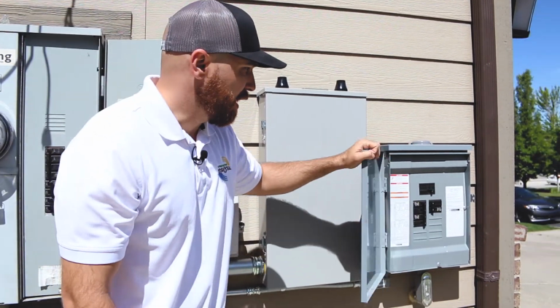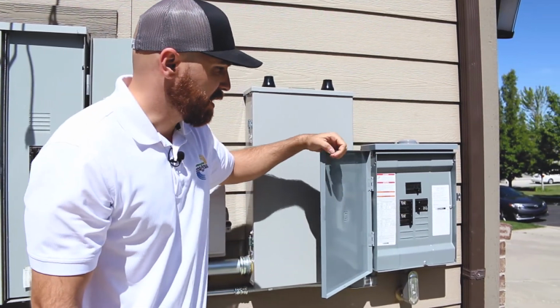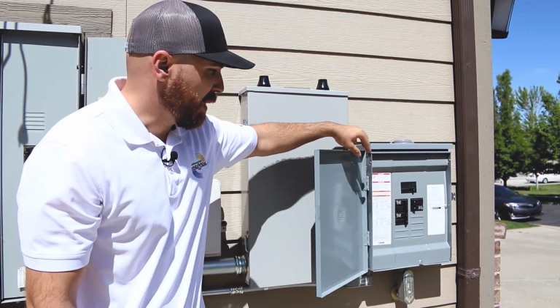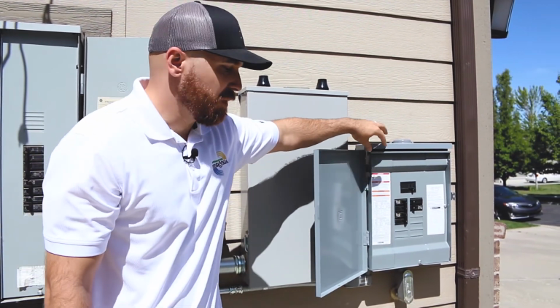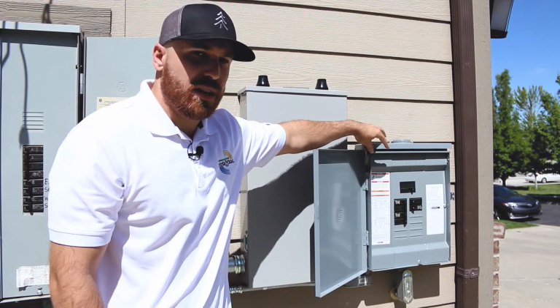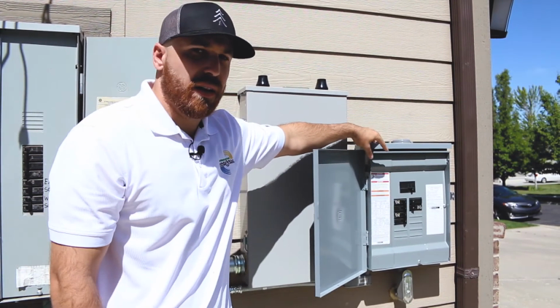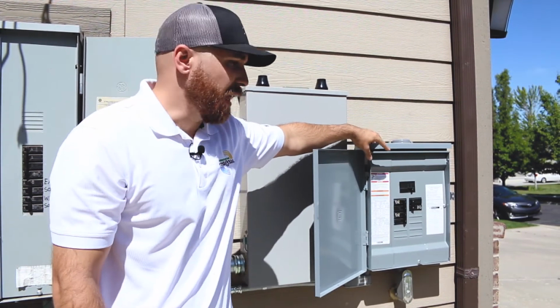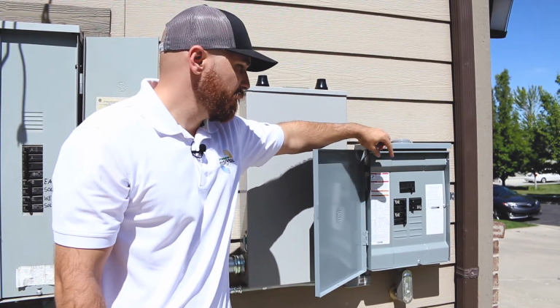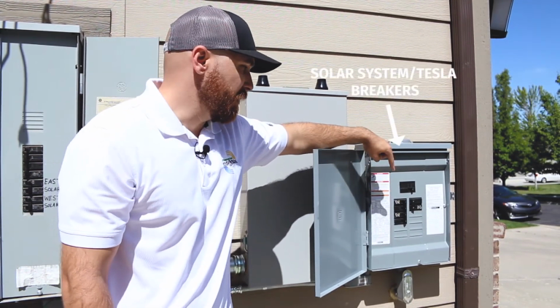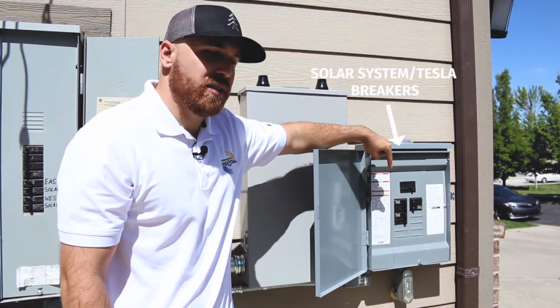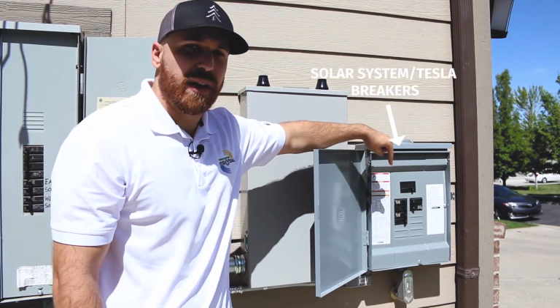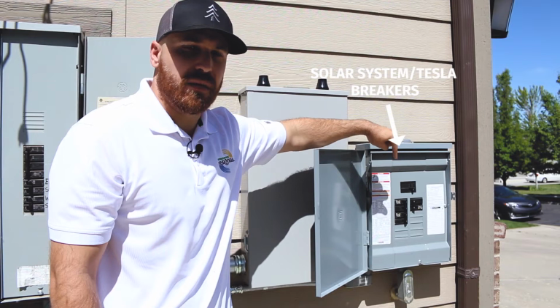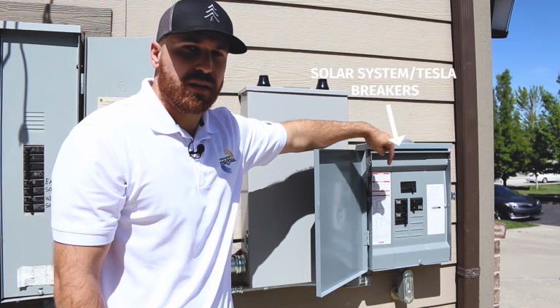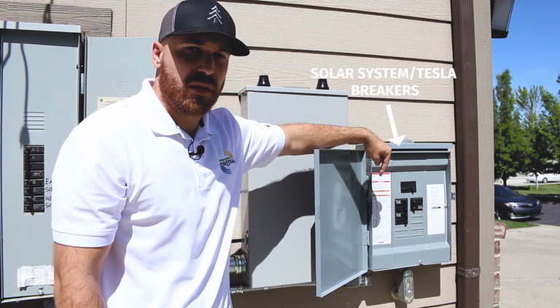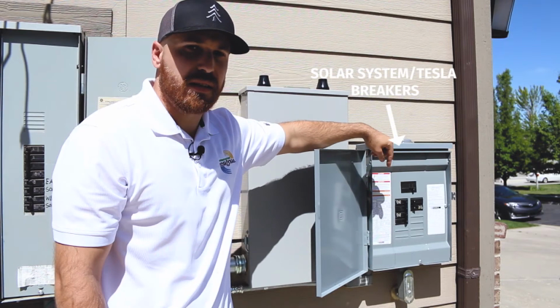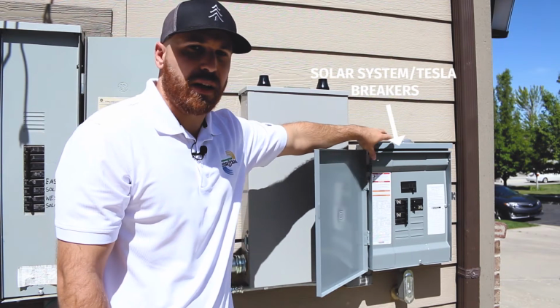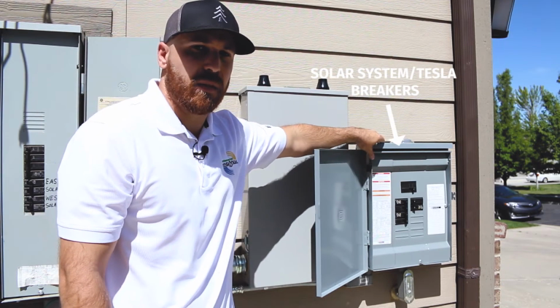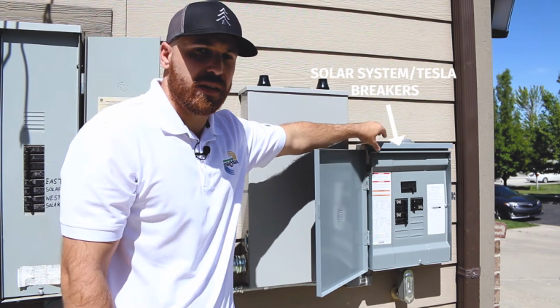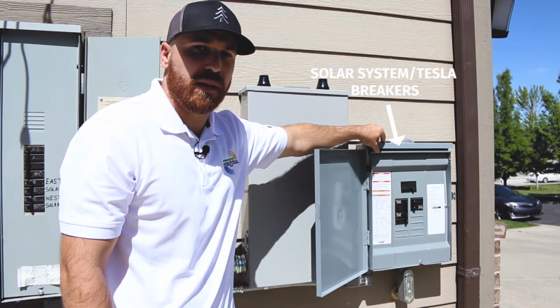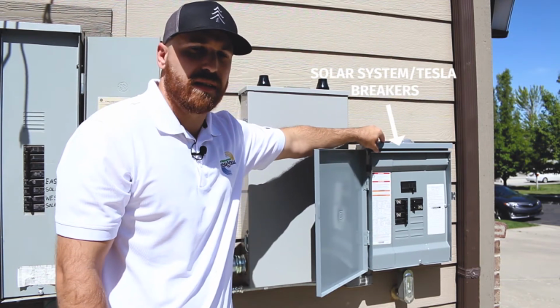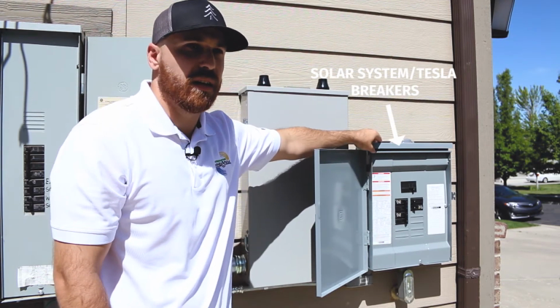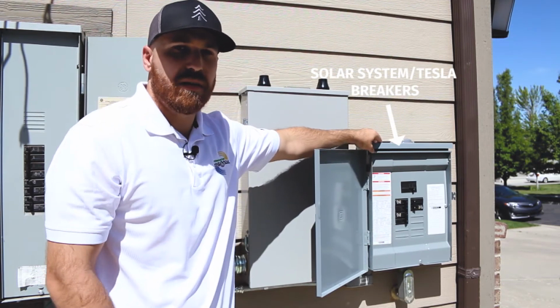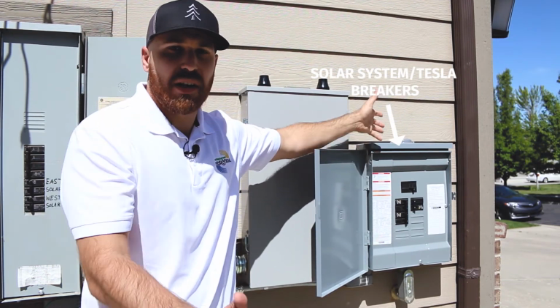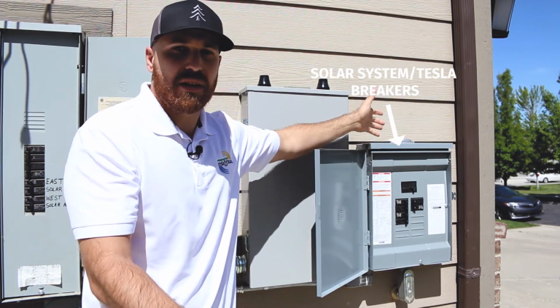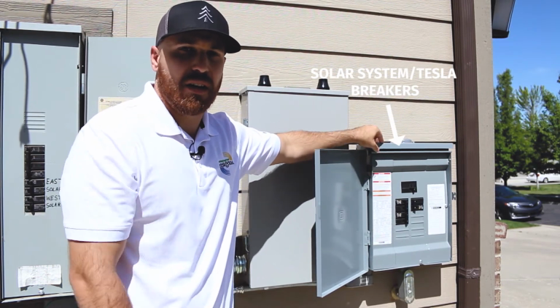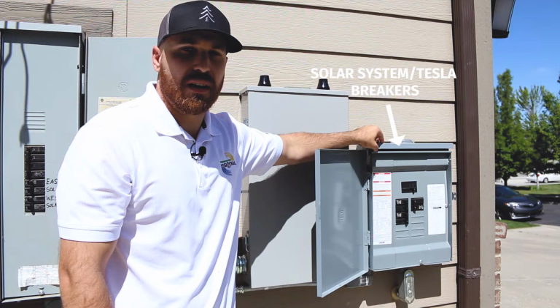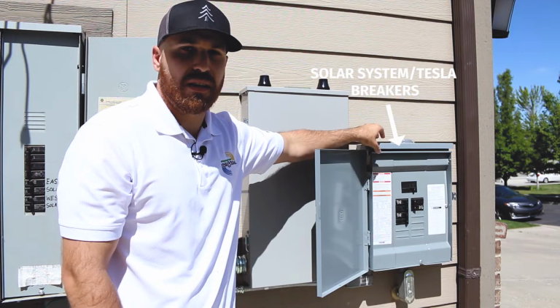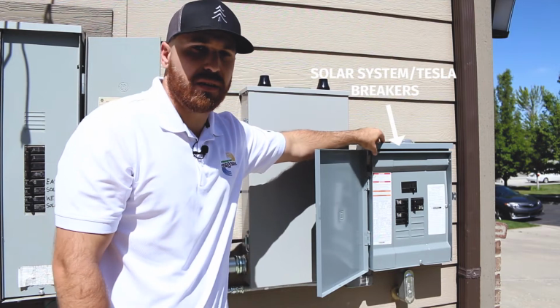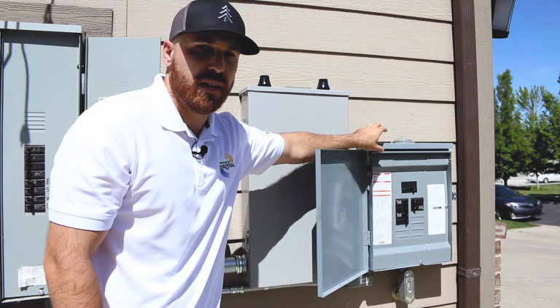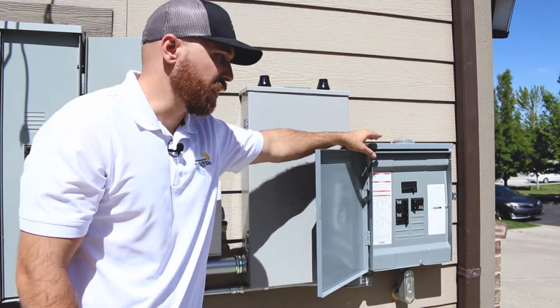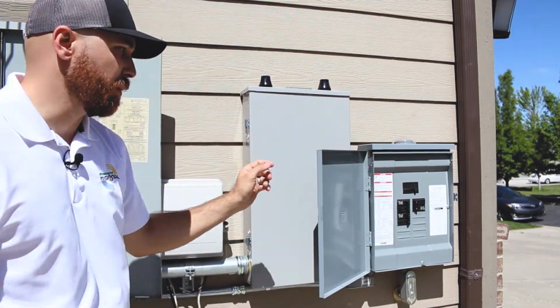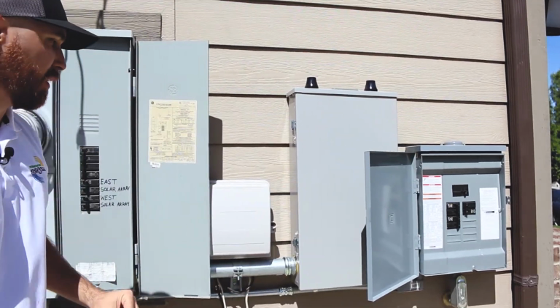This last panel is our generation panel, which holds the breakers for our solar system and our Powerwall. It combines our on-site generation — everything in one panel.